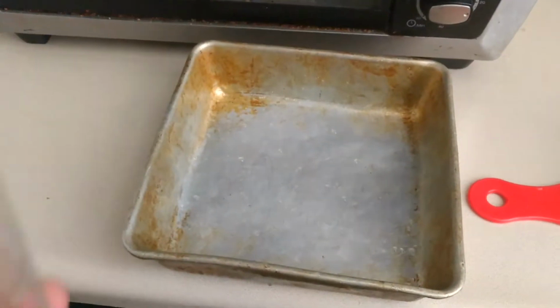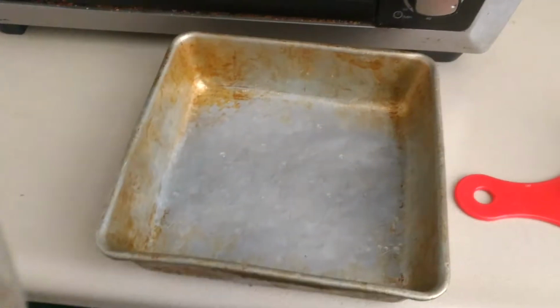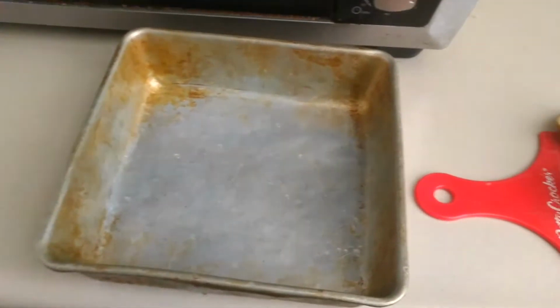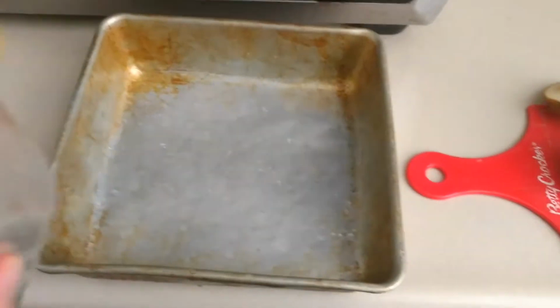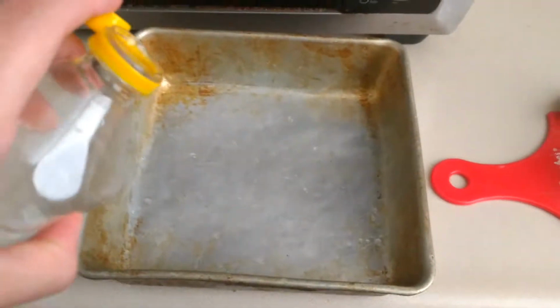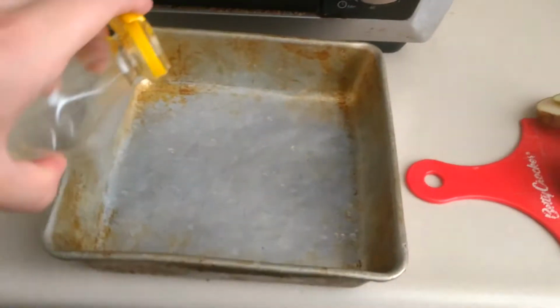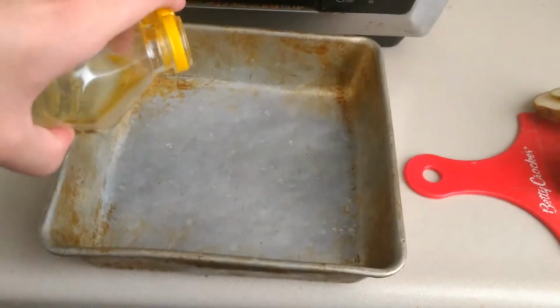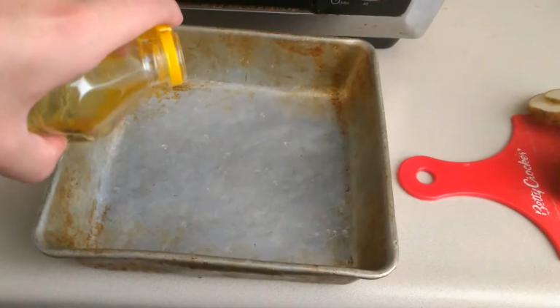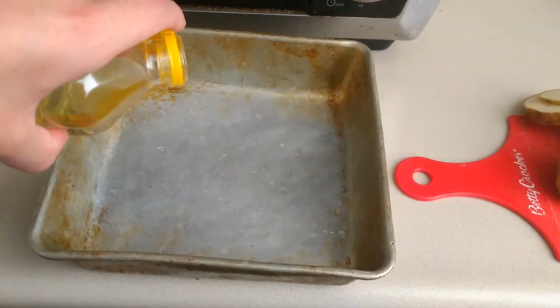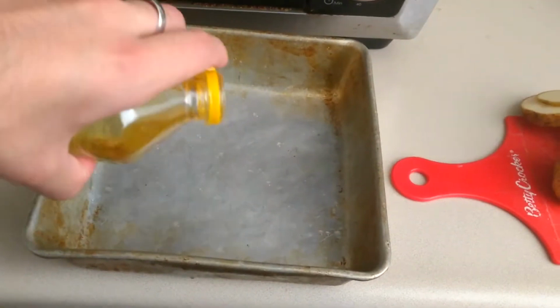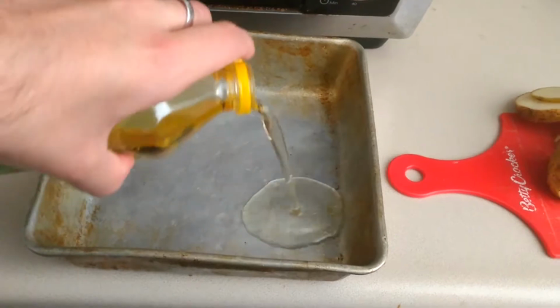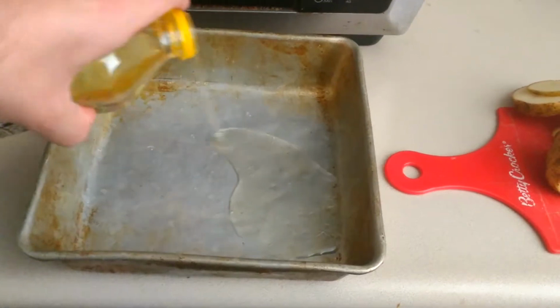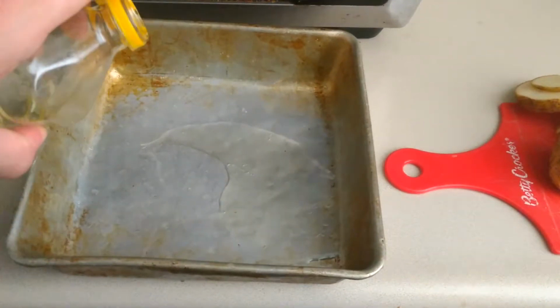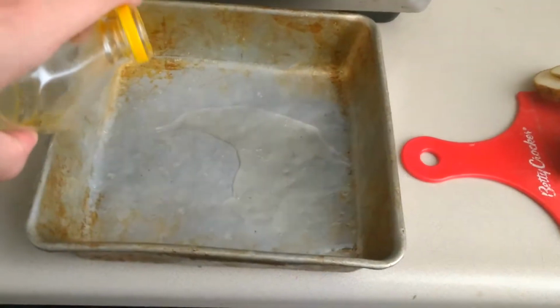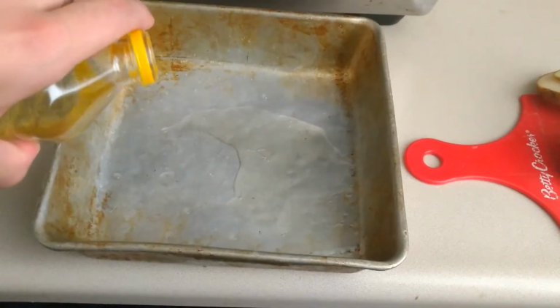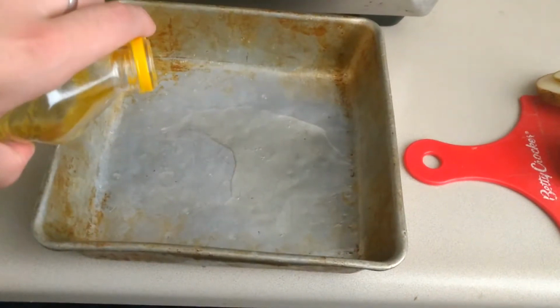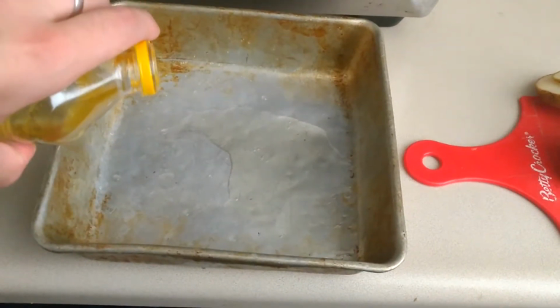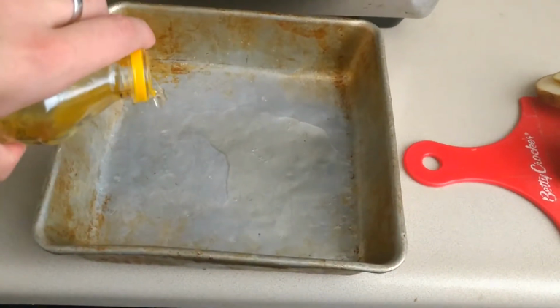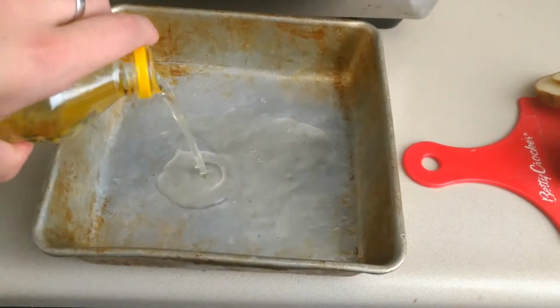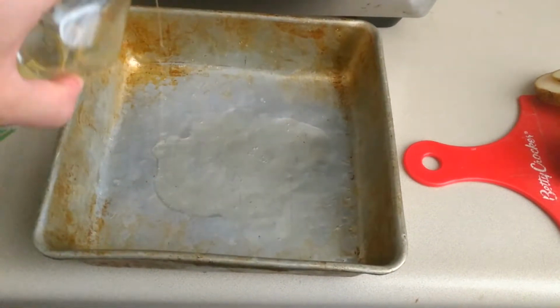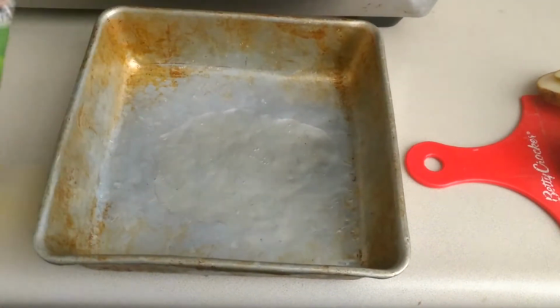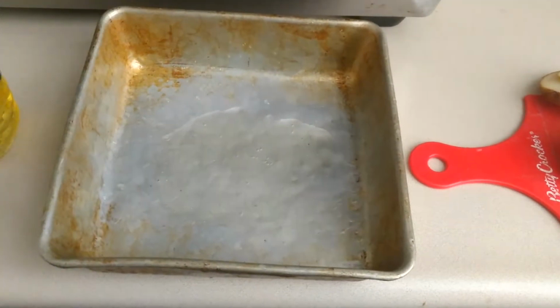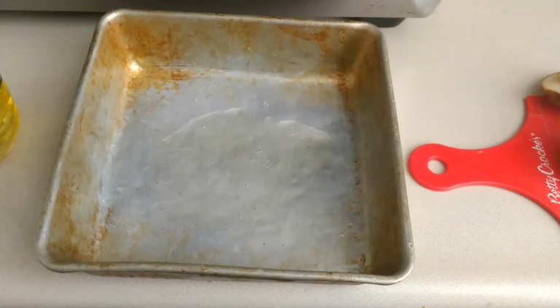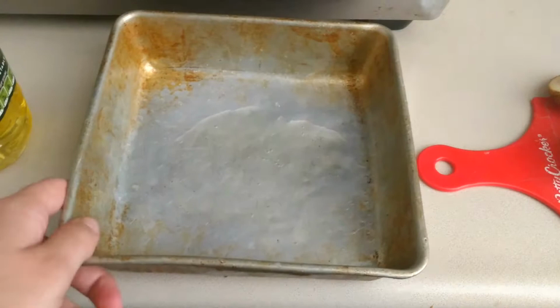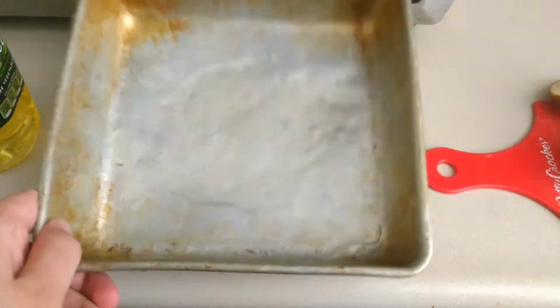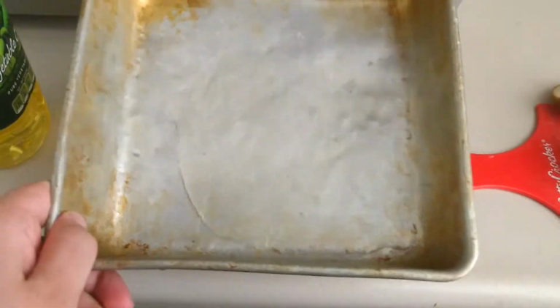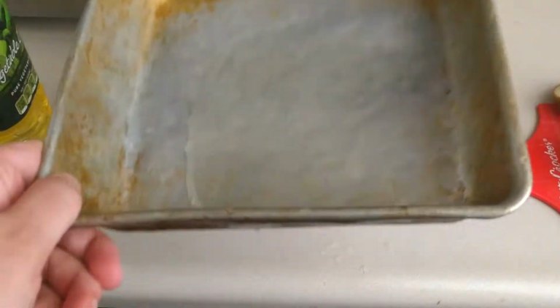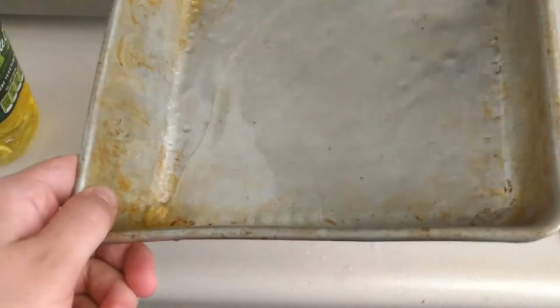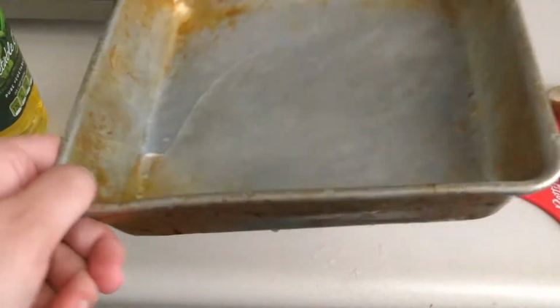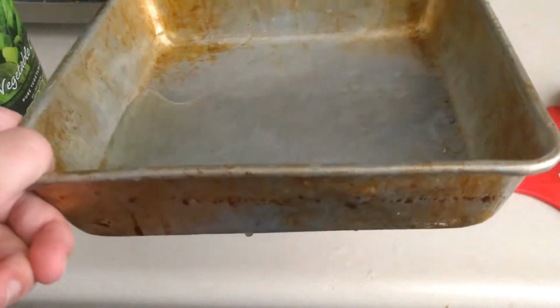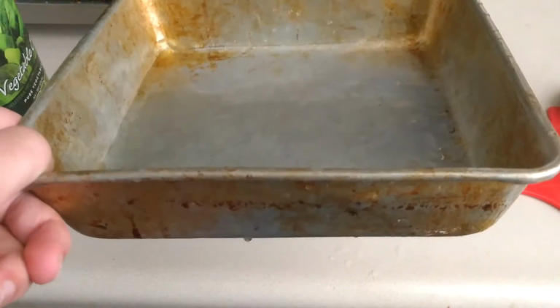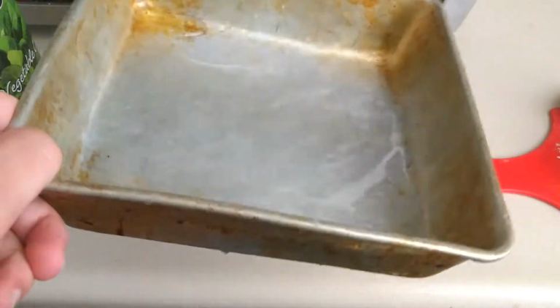We're going to line the pan up with some oil. Mix it around.